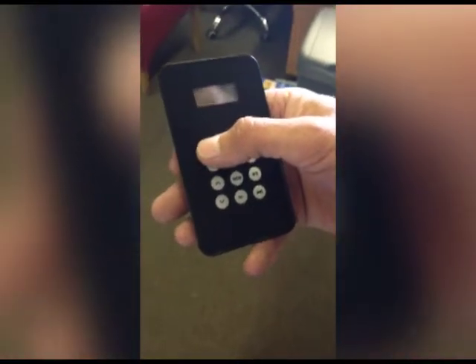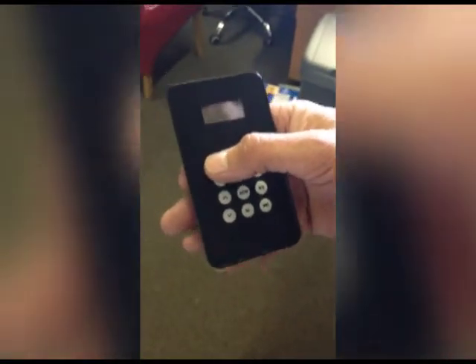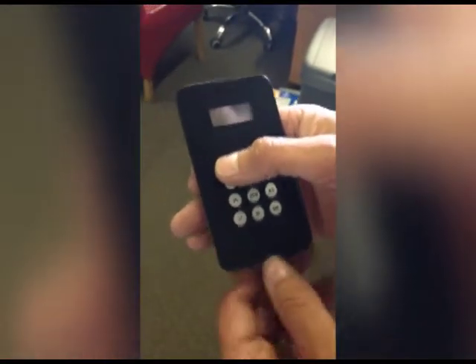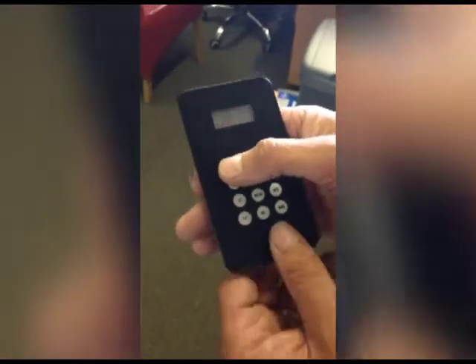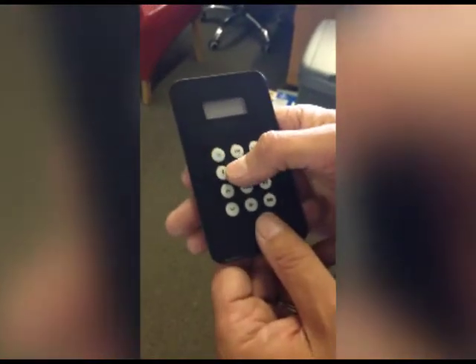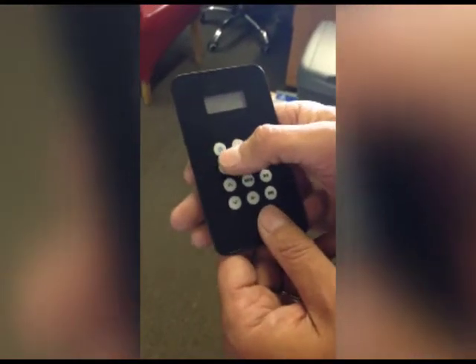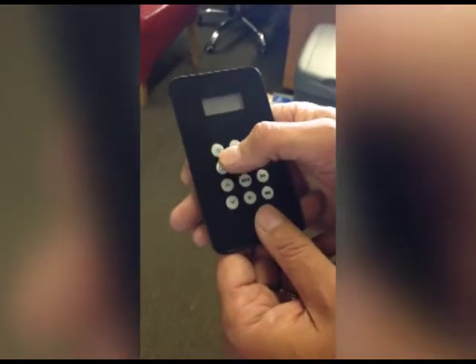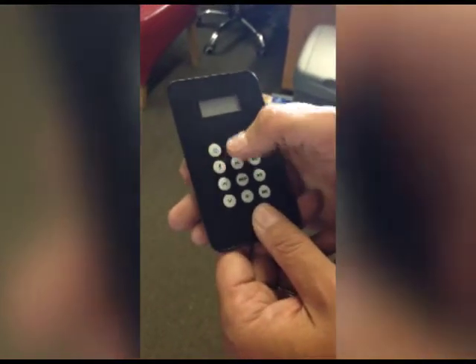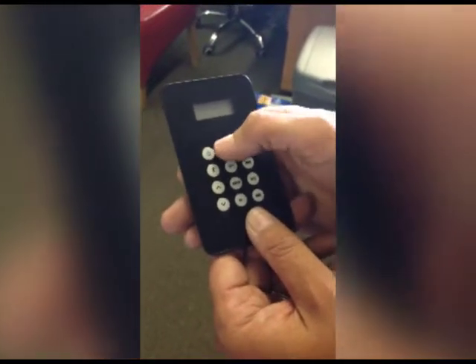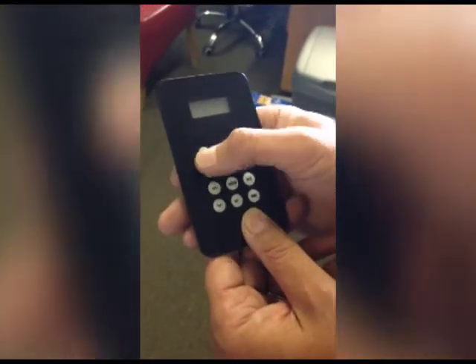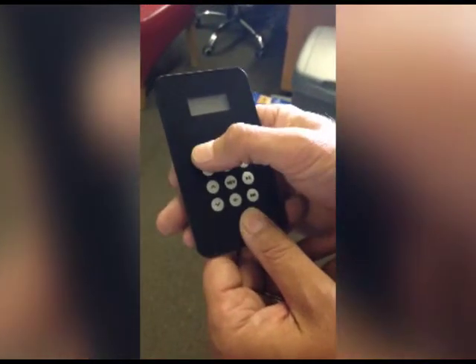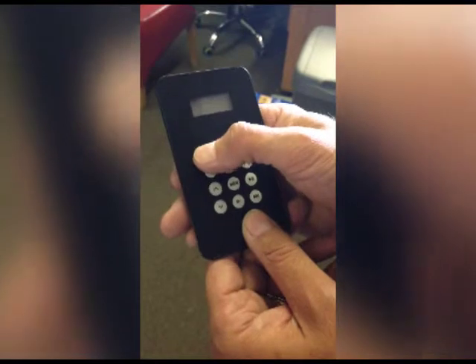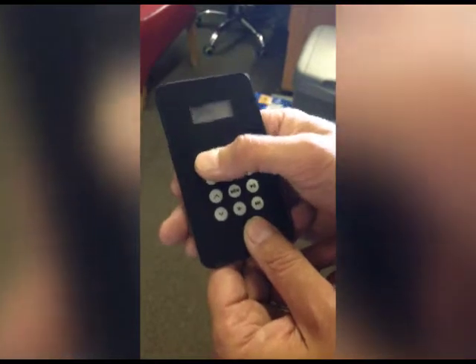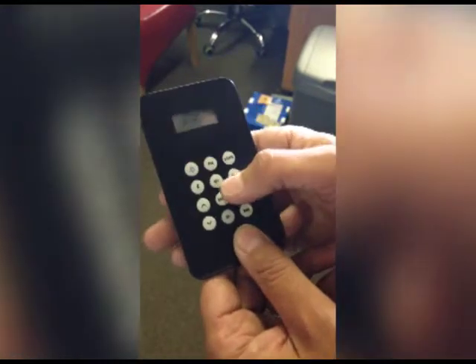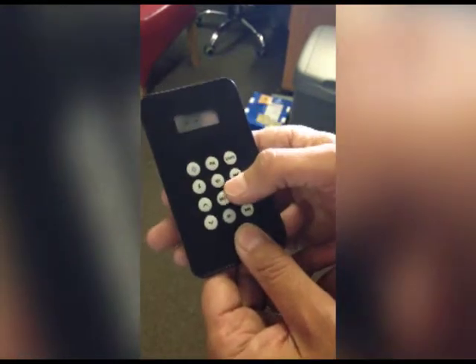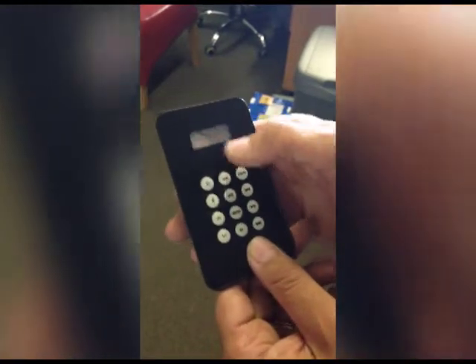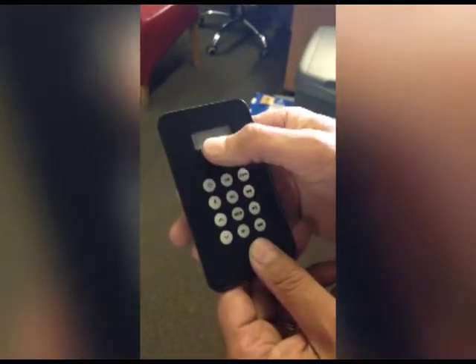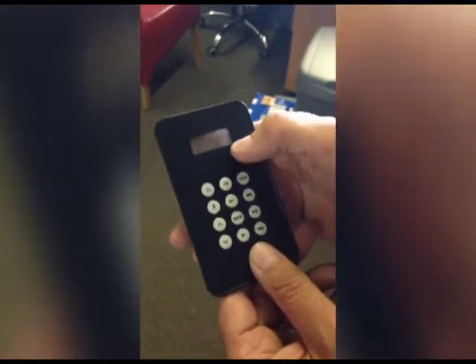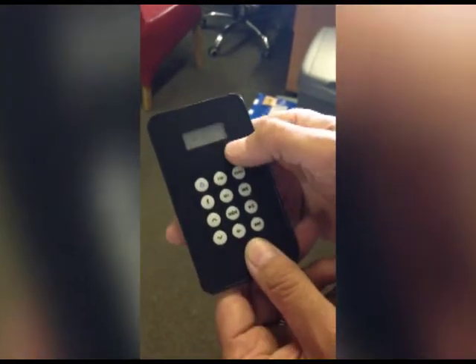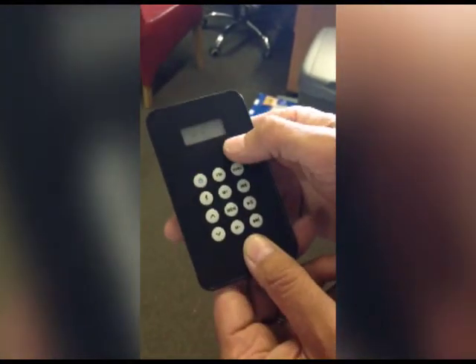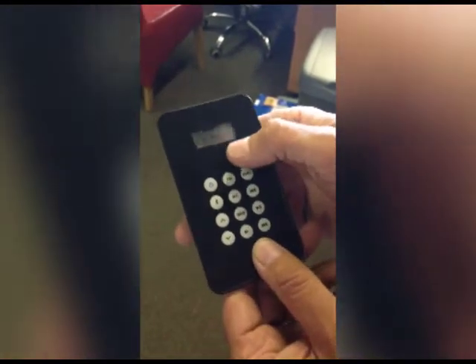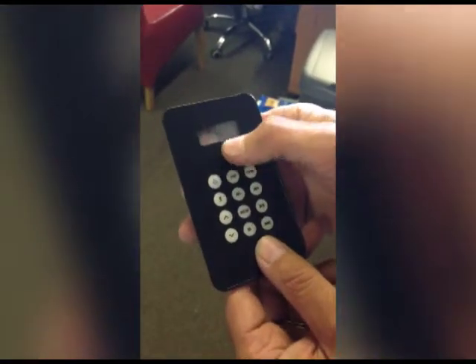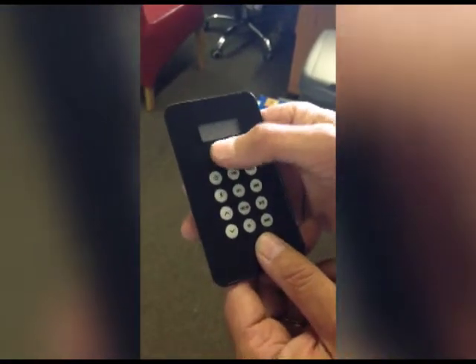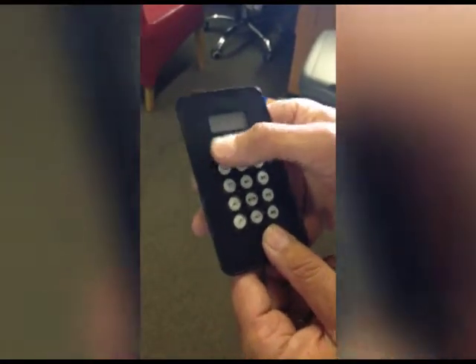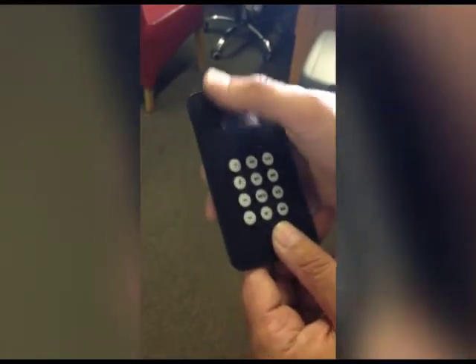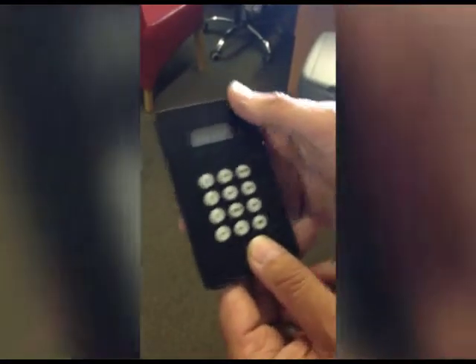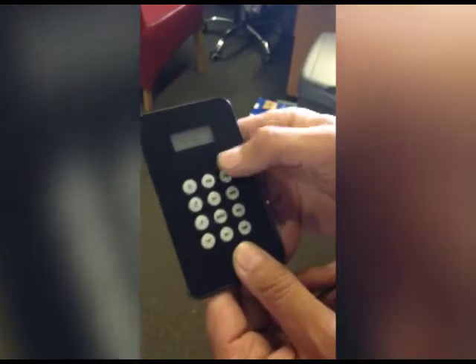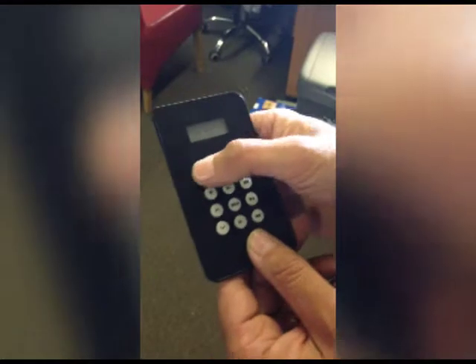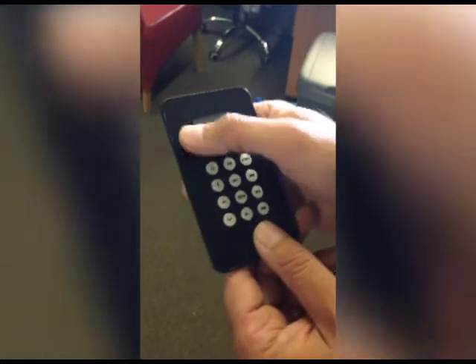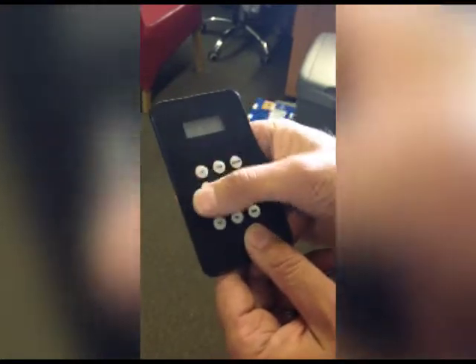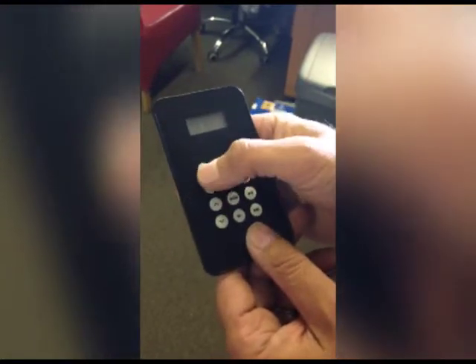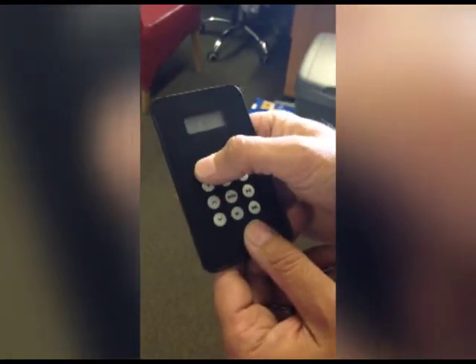When you switch your iPod remote on, you get two lines come up. This is basically because you're too far away from the actual iPod itself — you need to pair it.